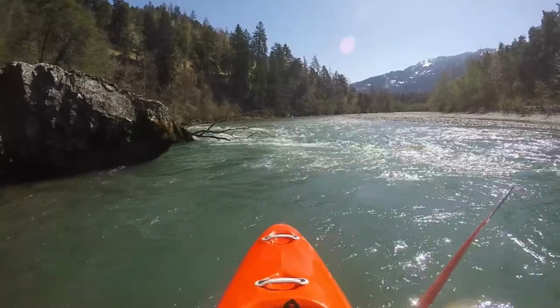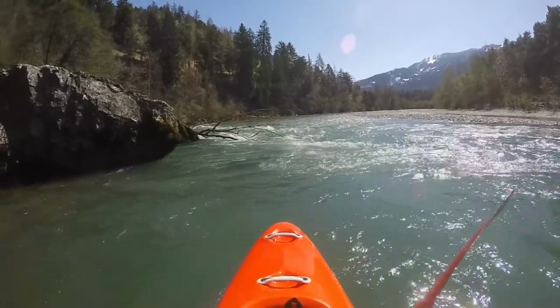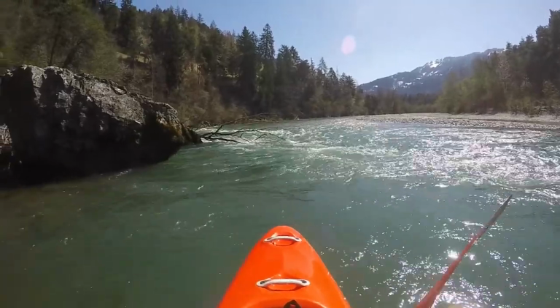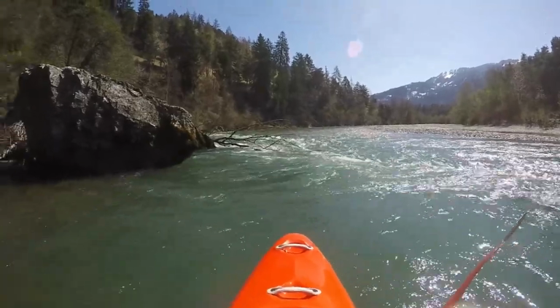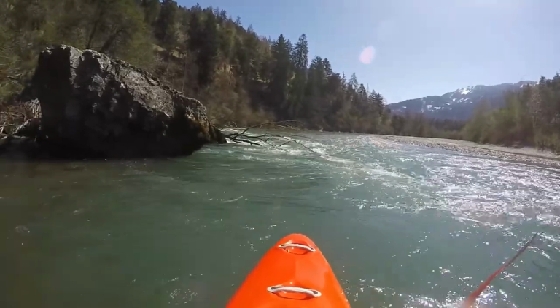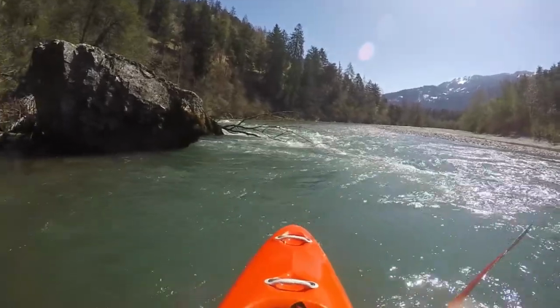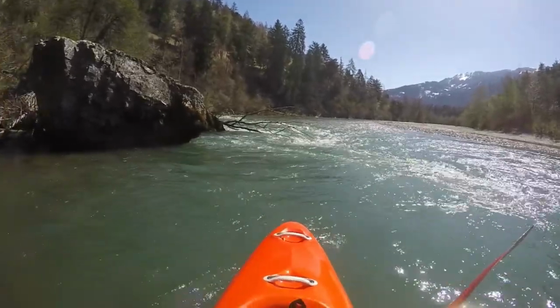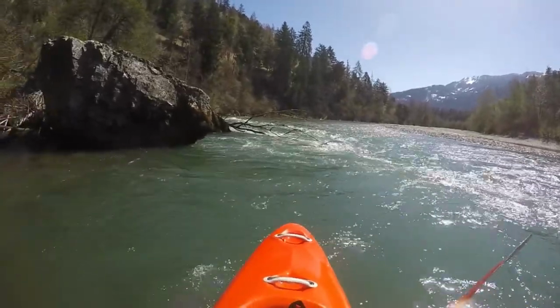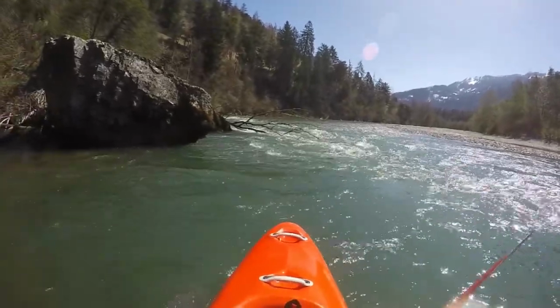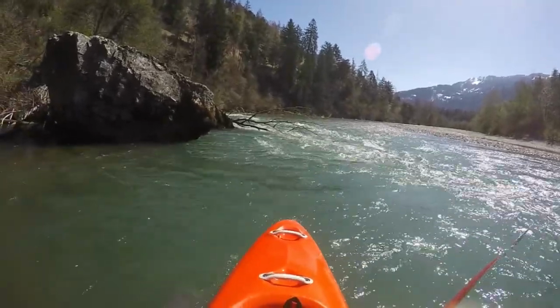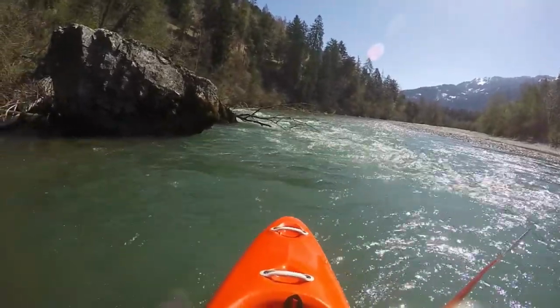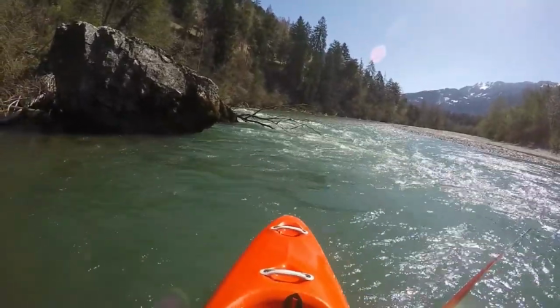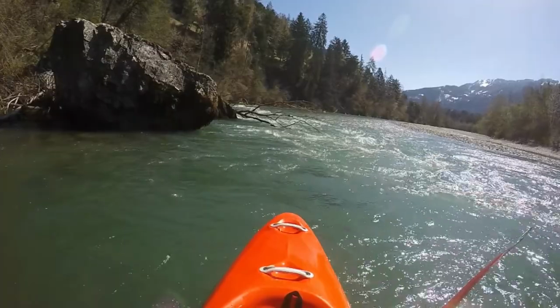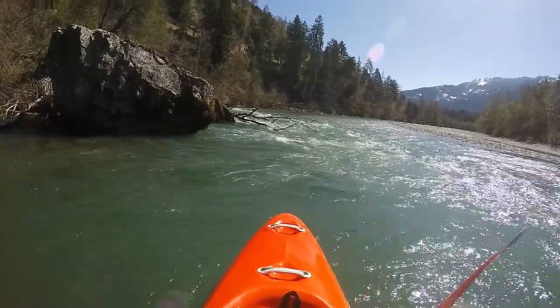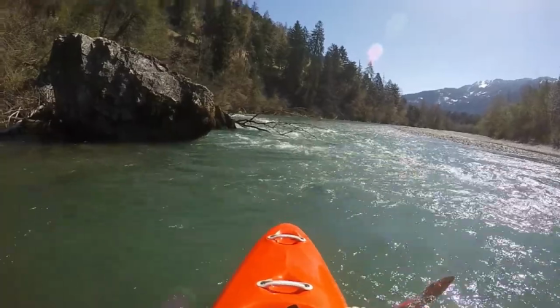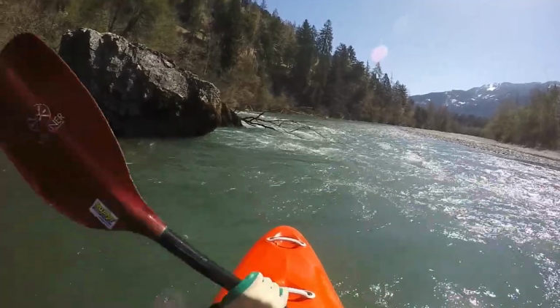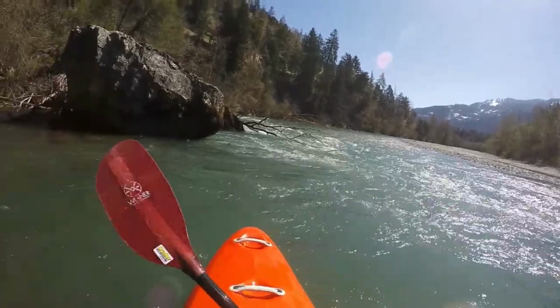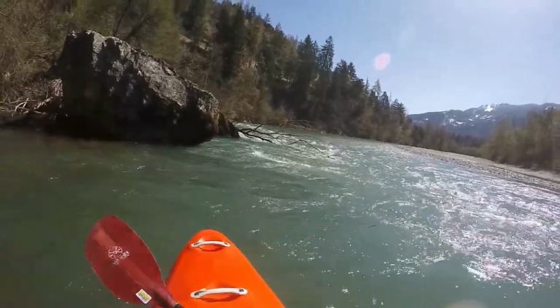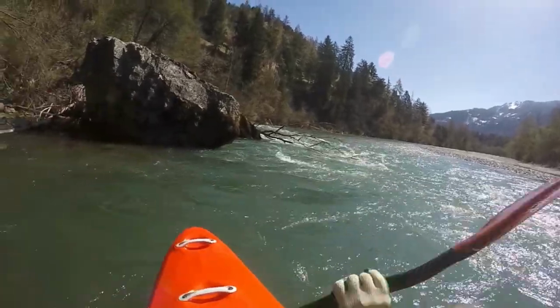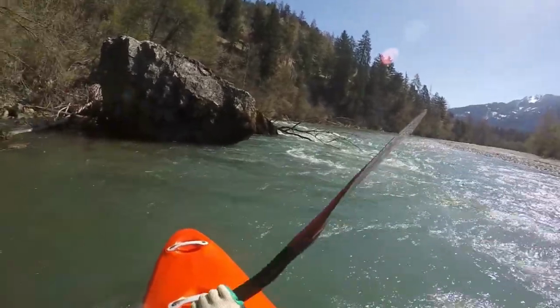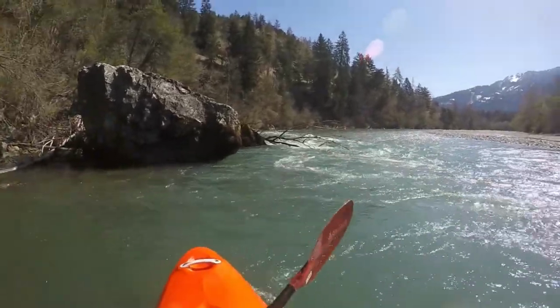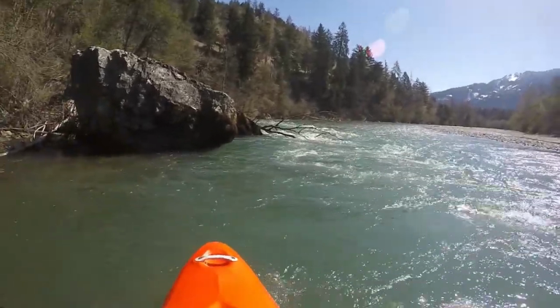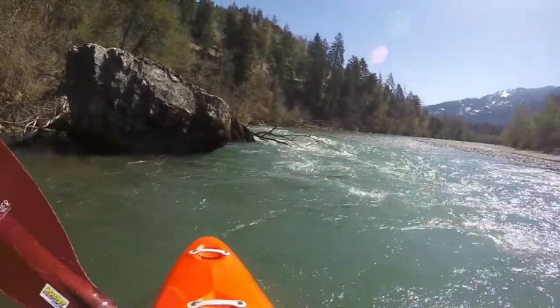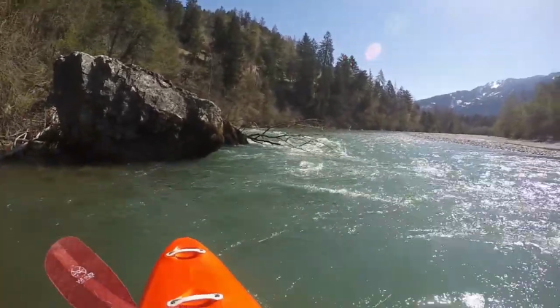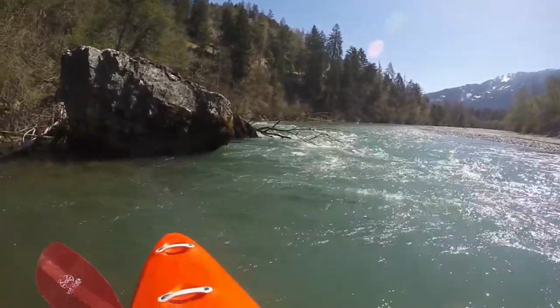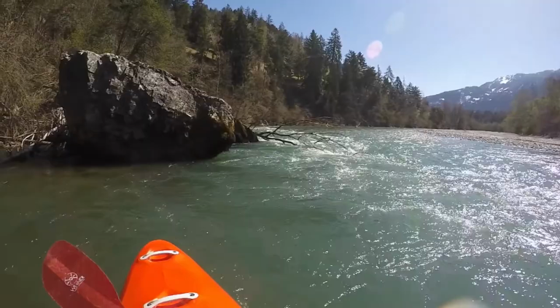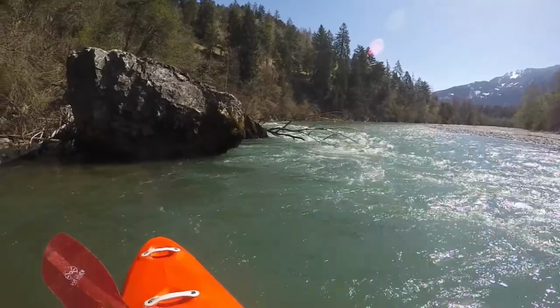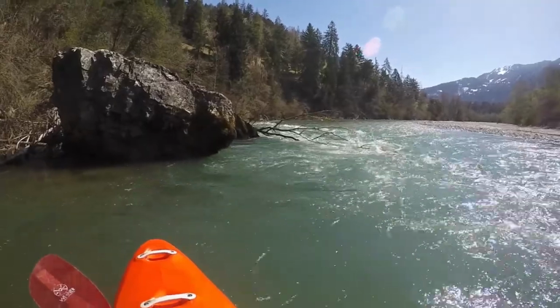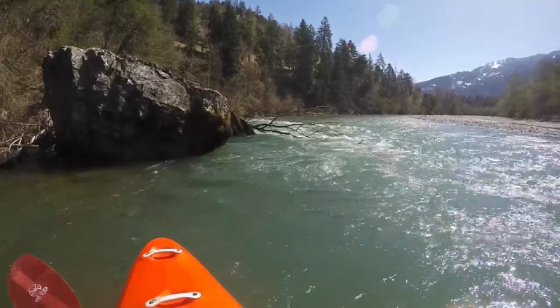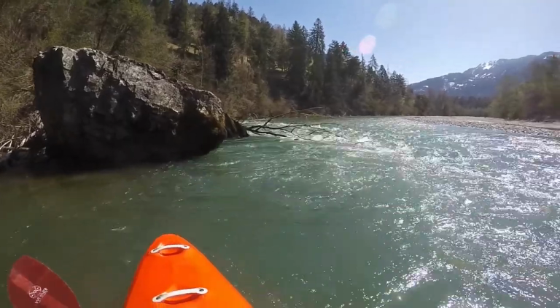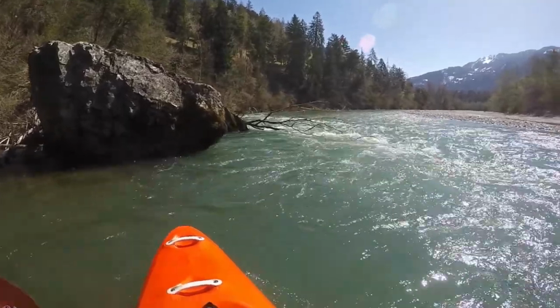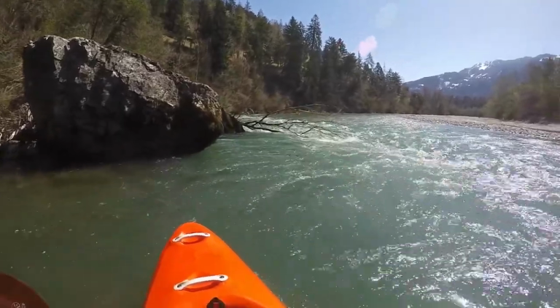Right at the confluence with the Vorderrhein, the highway and train tracks cross over. The exit is somewhere along the left shore. On nice days you will see plenty of people here.